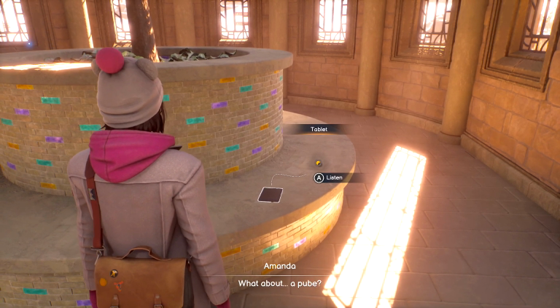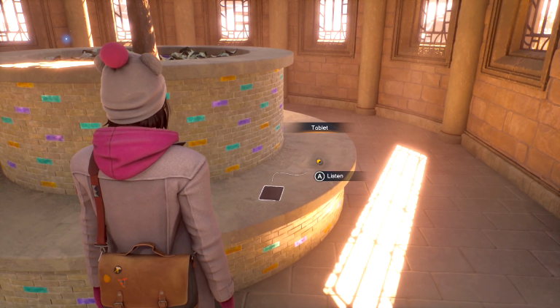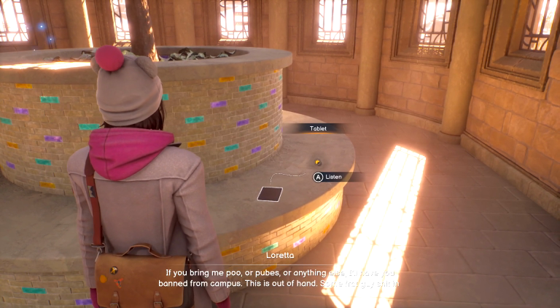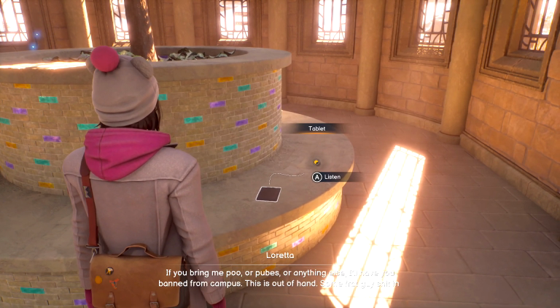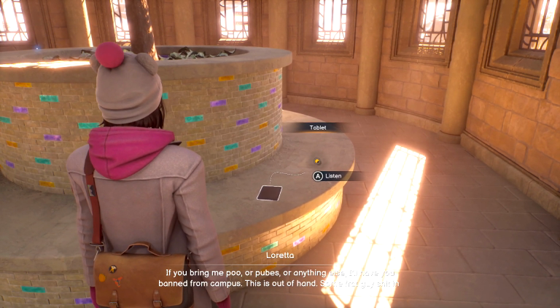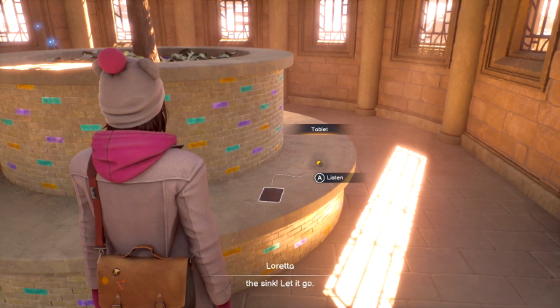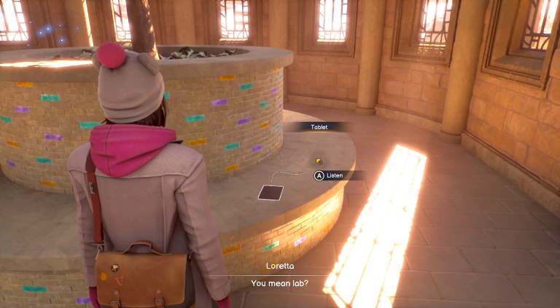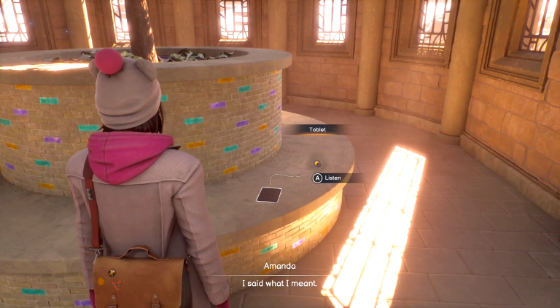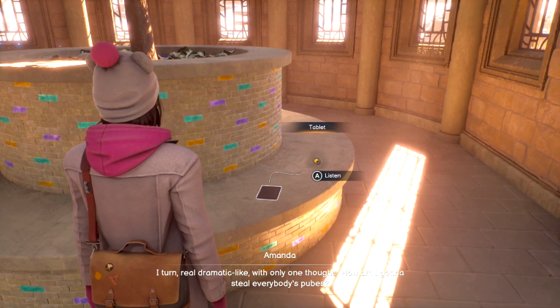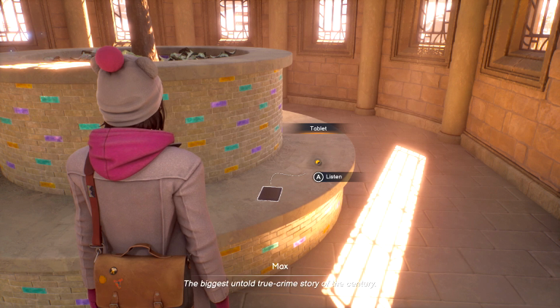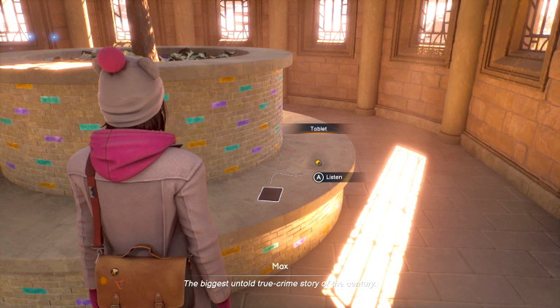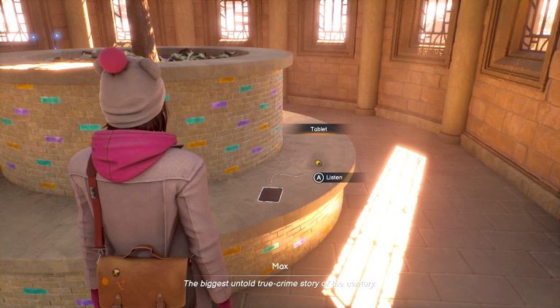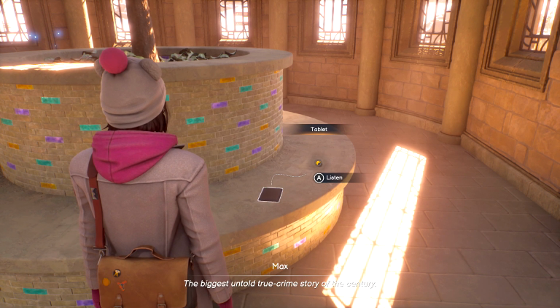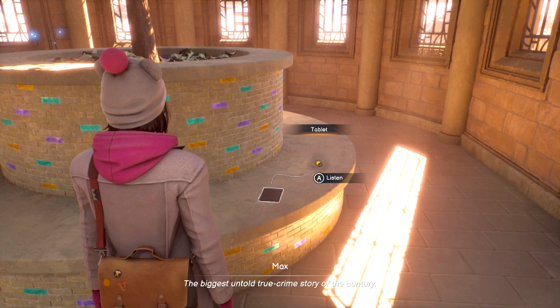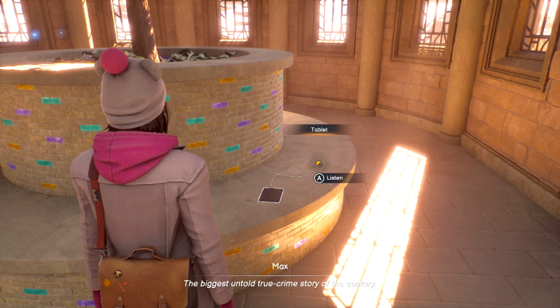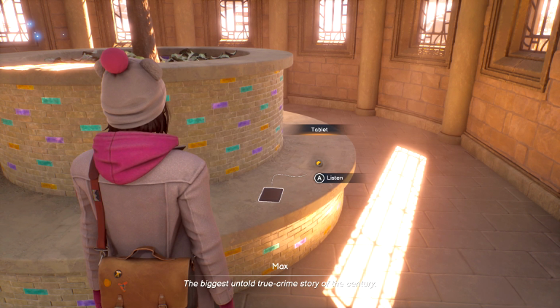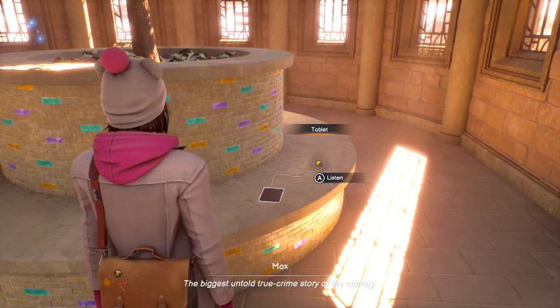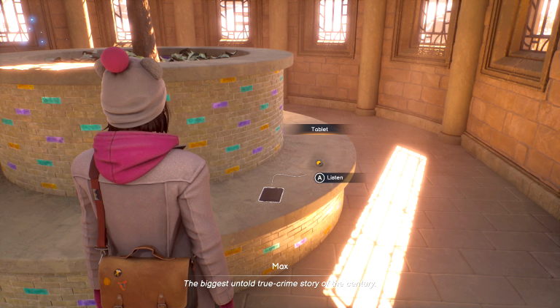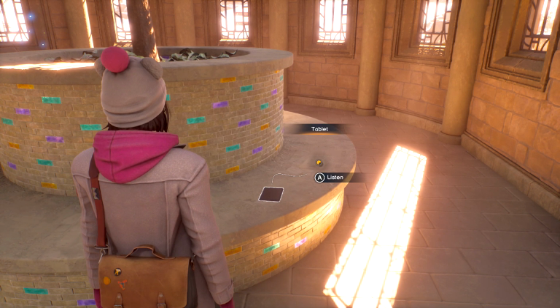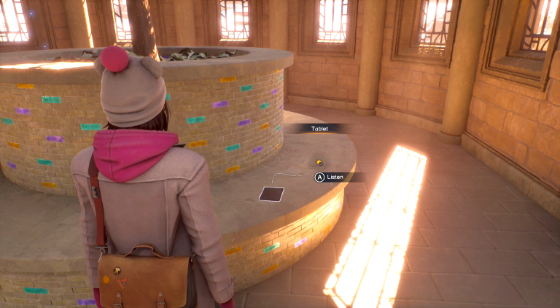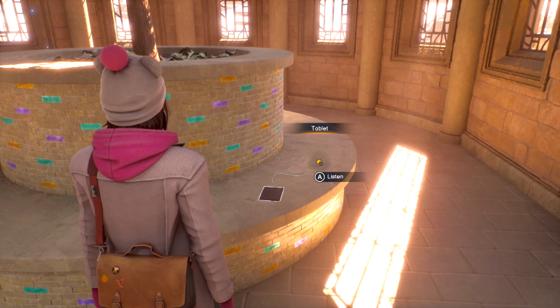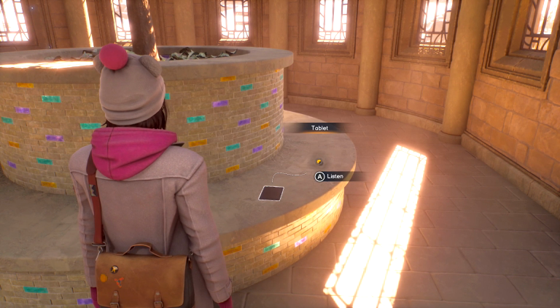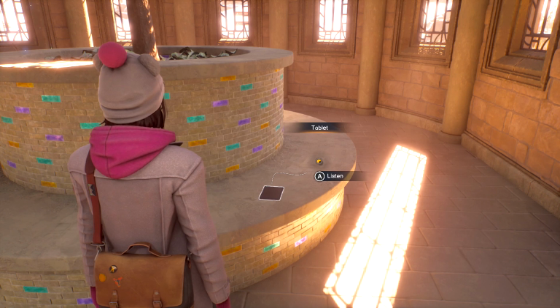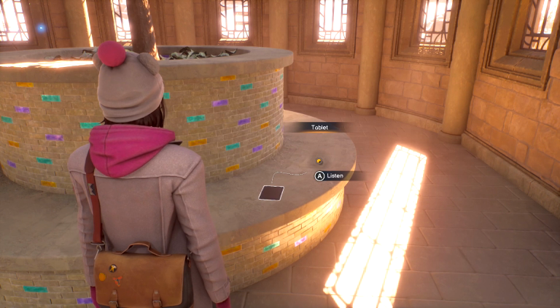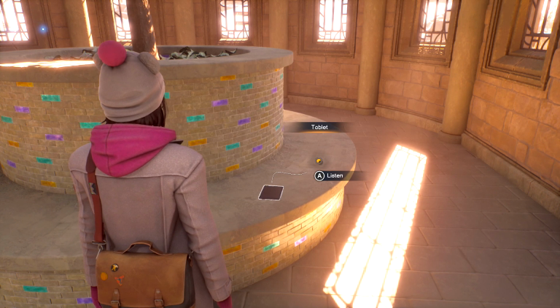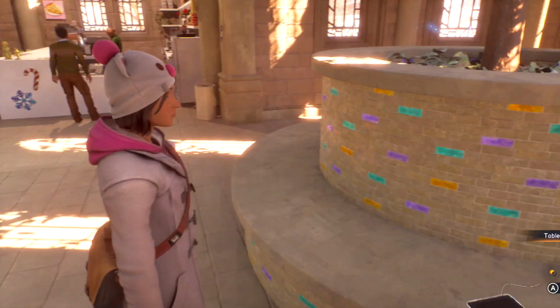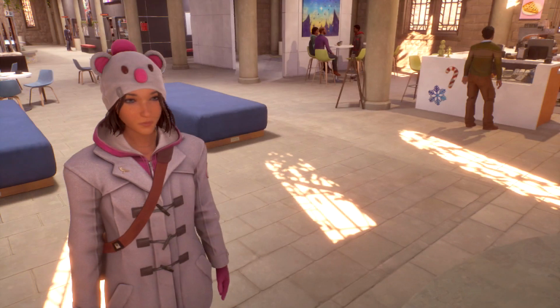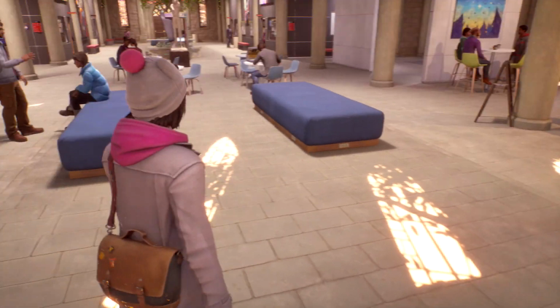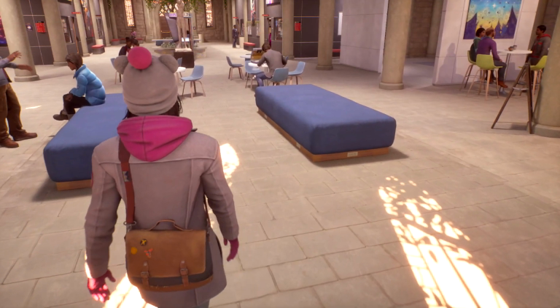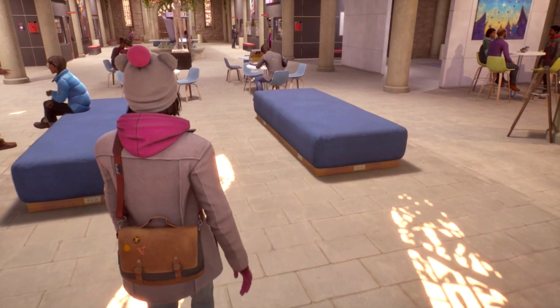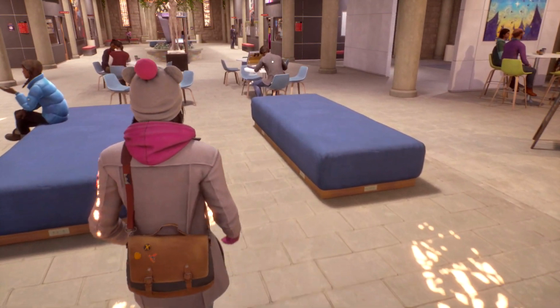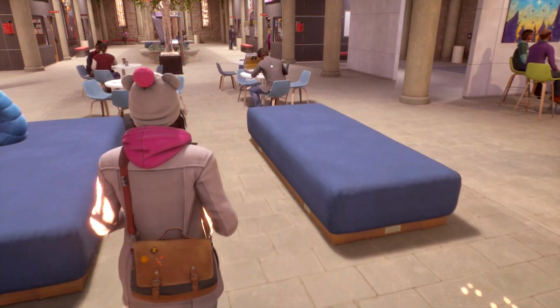The line you are going to want to look for, which signals the end of the podcast, is going to be this one. Max is basically just going to say 'the biggest untold true crime story of the century,' and that's going to be your cue to finally walk away, because this collectible is finally ours.